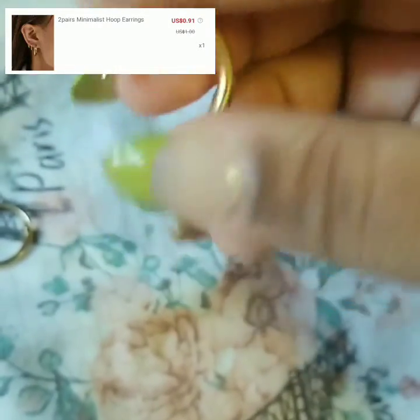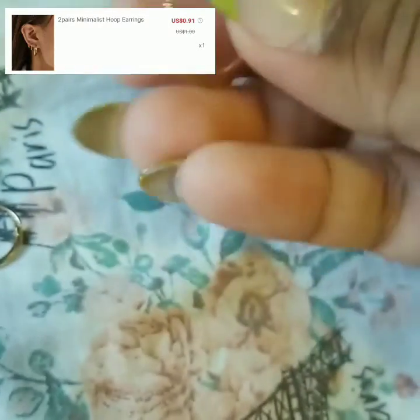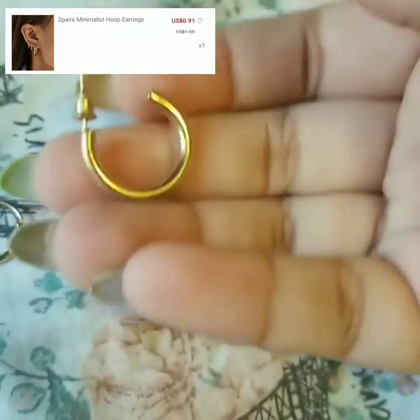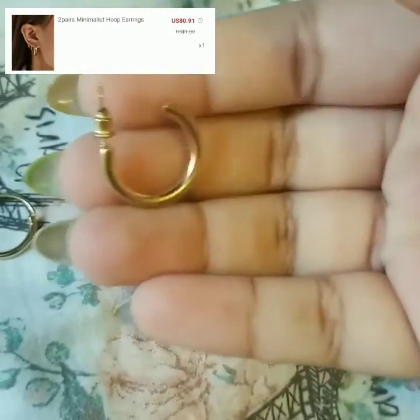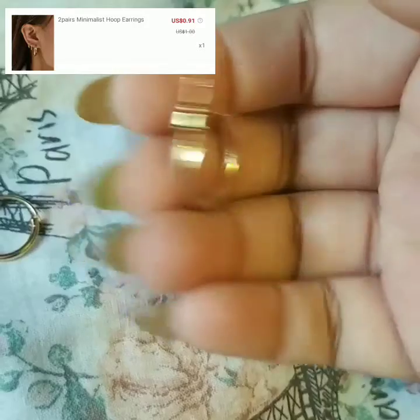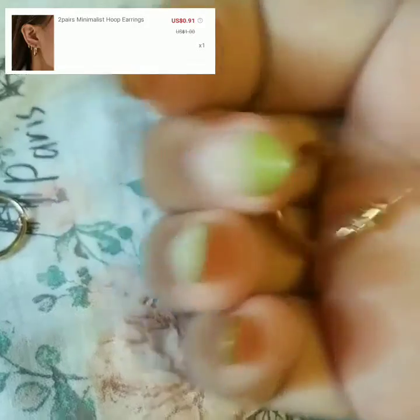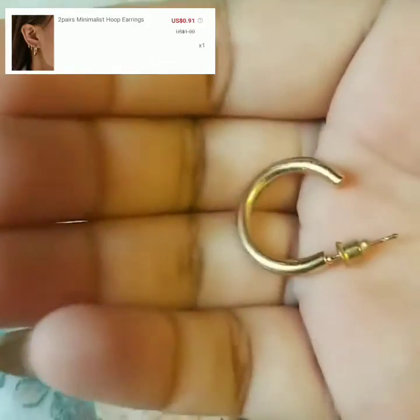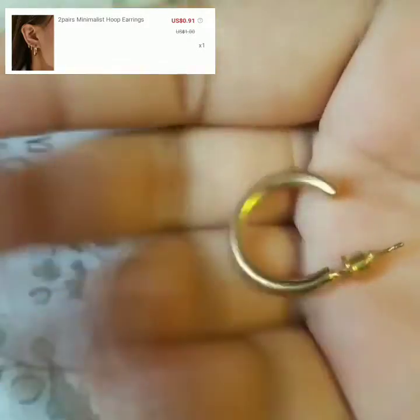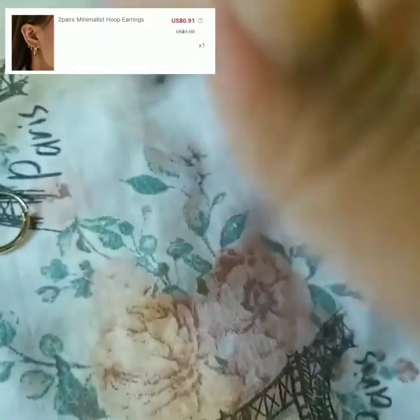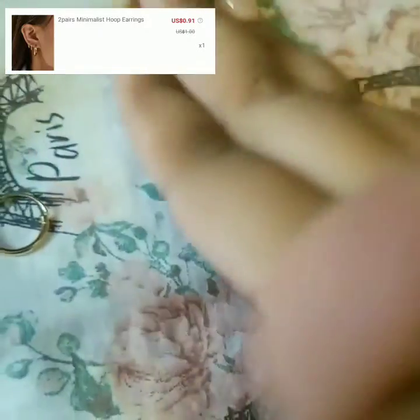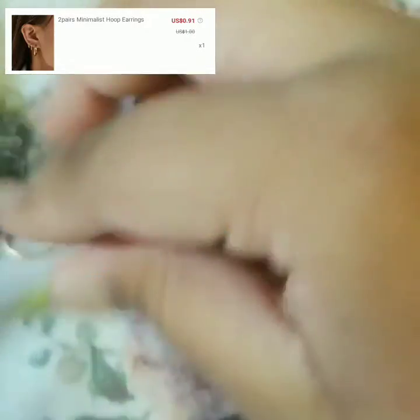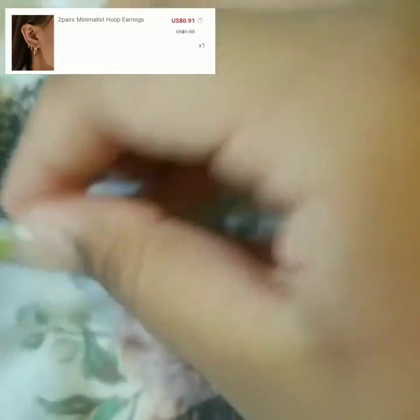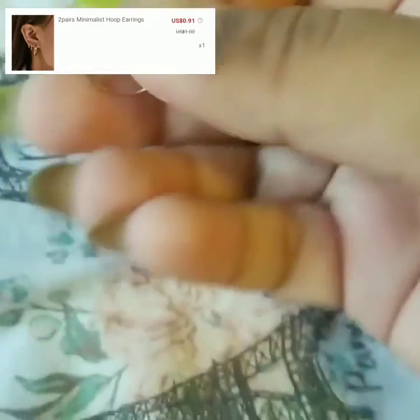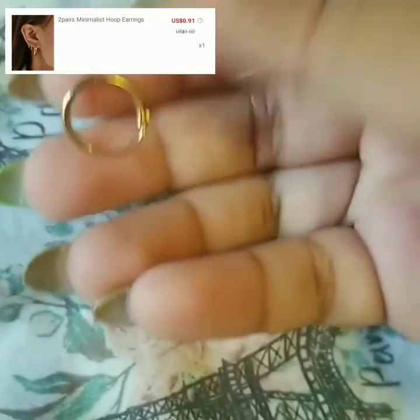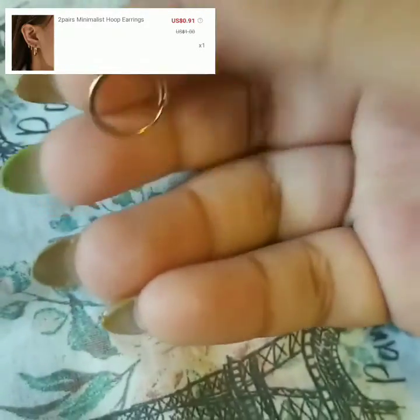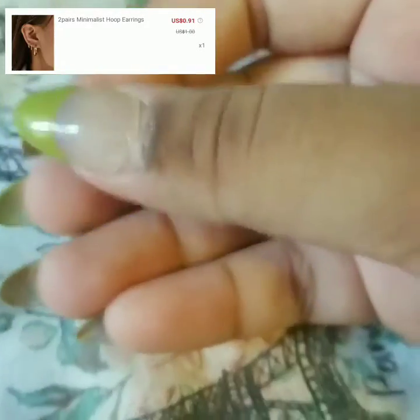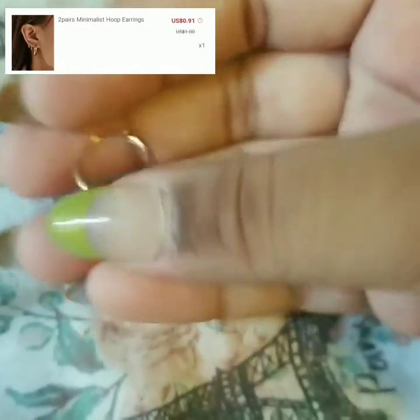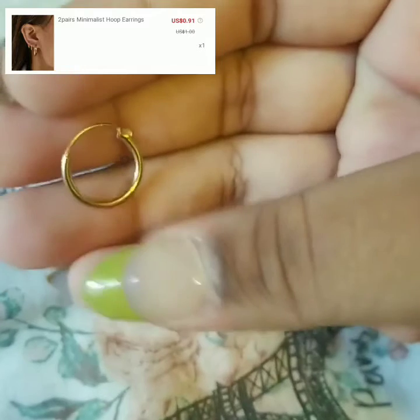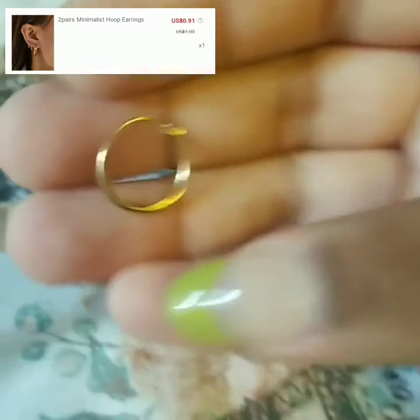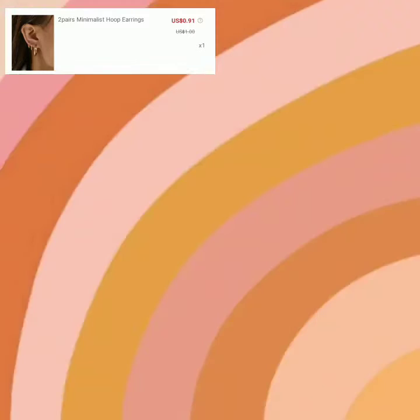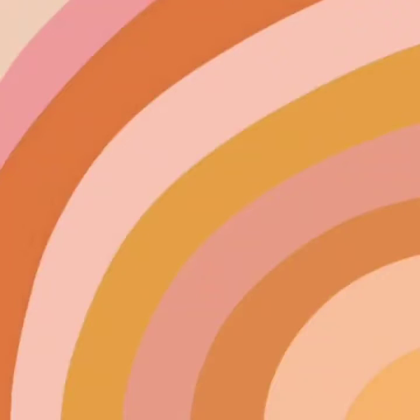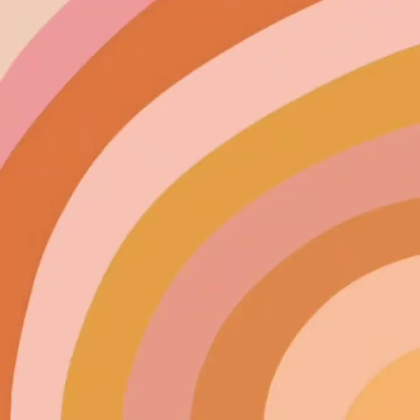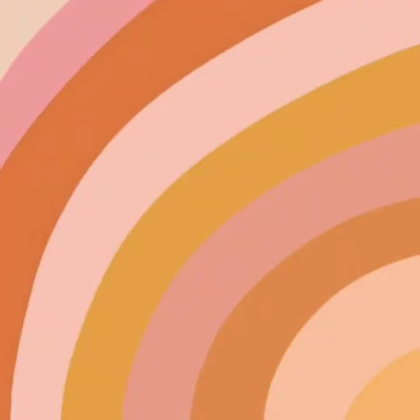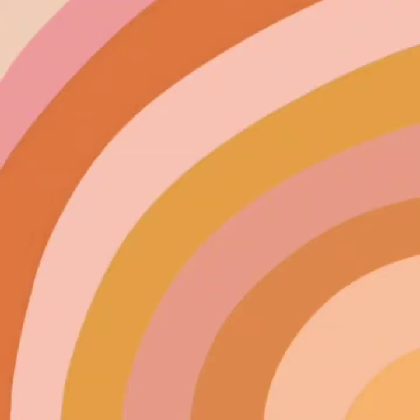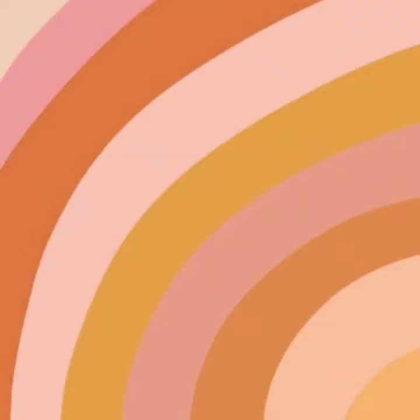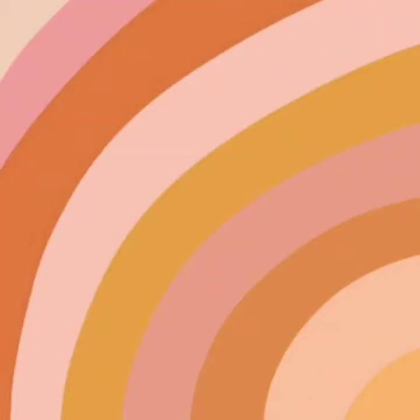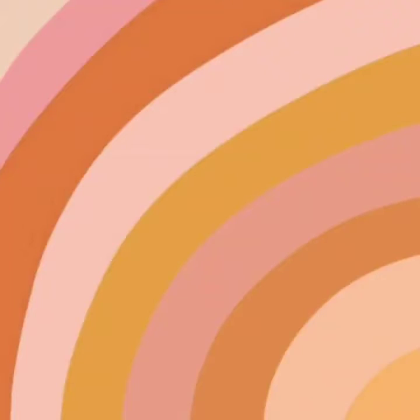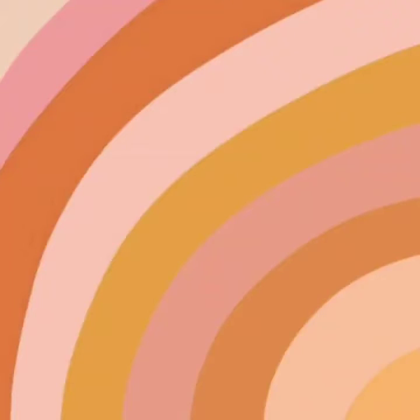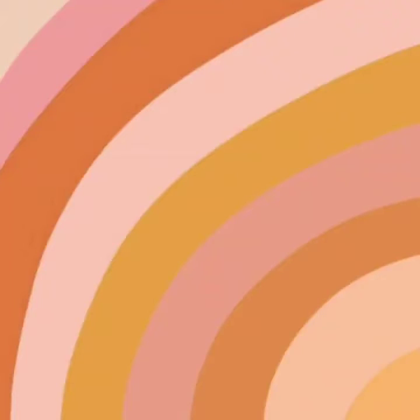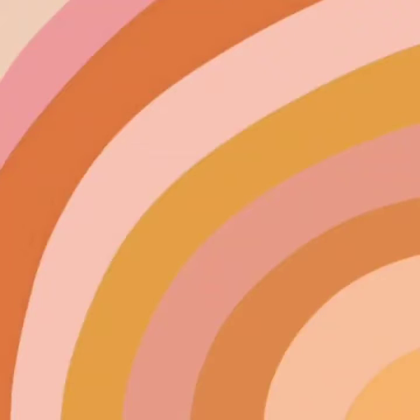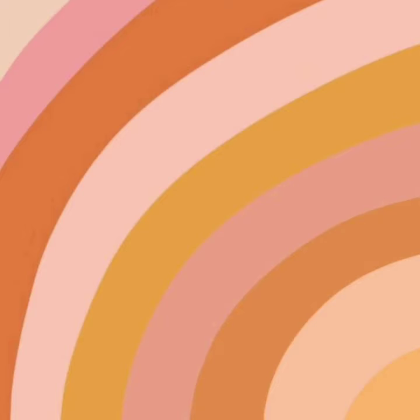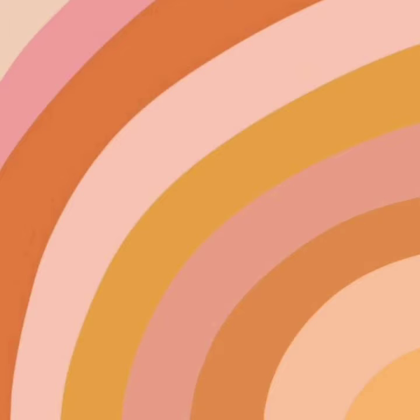For the last item, I got two pairs of minimalist hoop earrings — they're actually a dollar for both pairs together in a pack. I'm obsessed with these; they're gold.